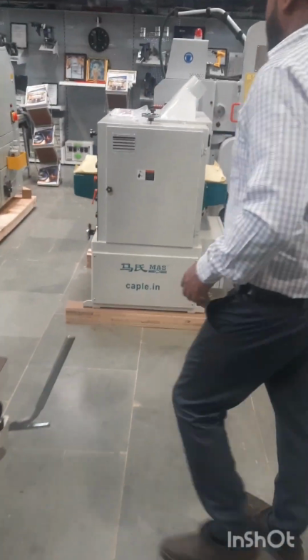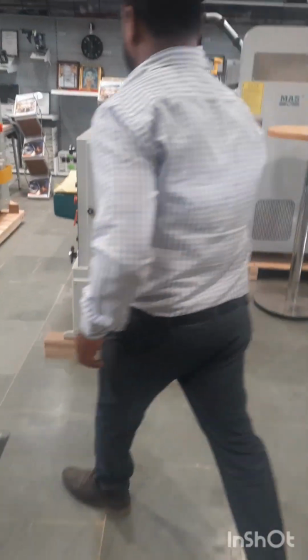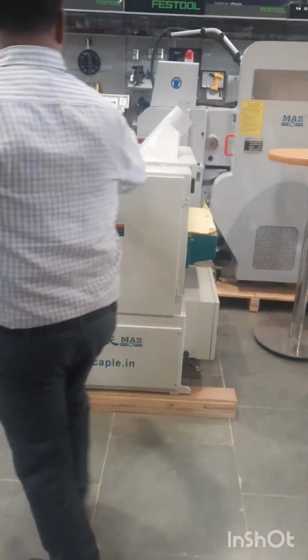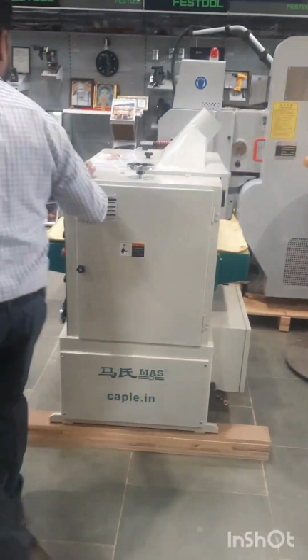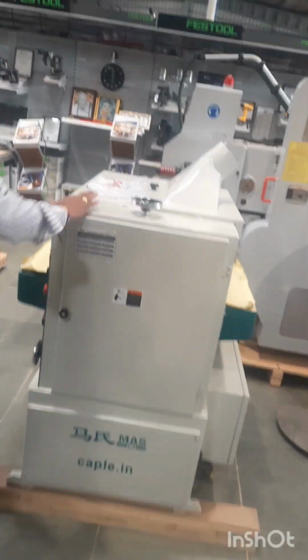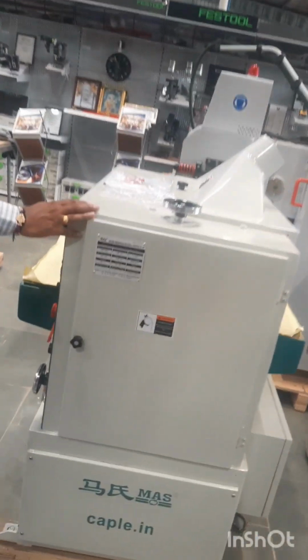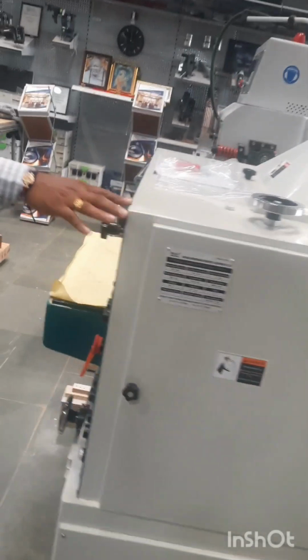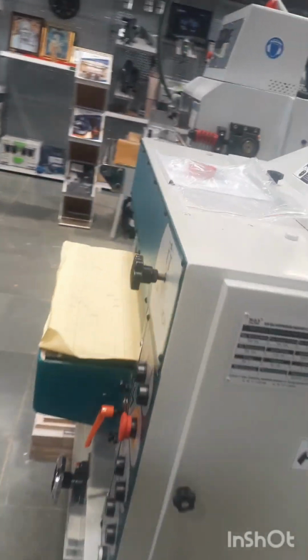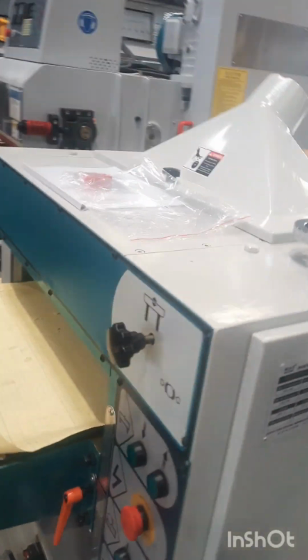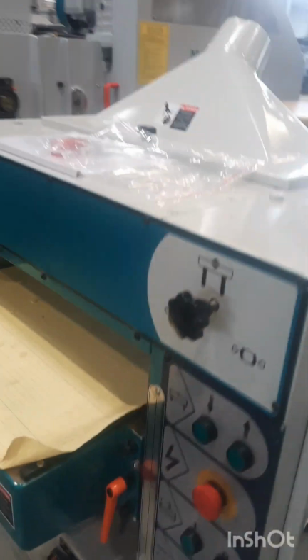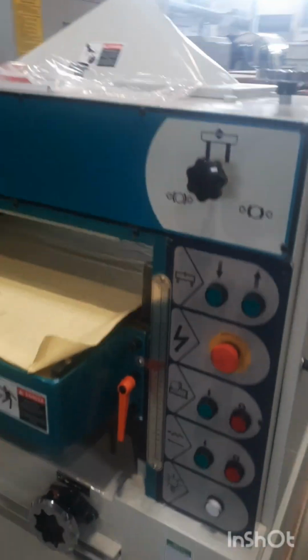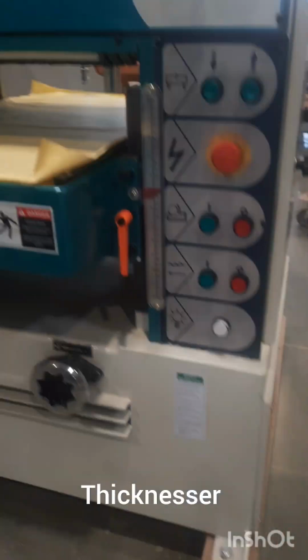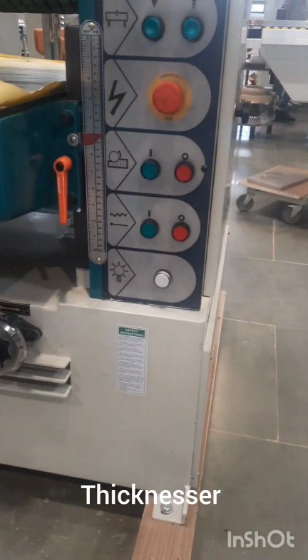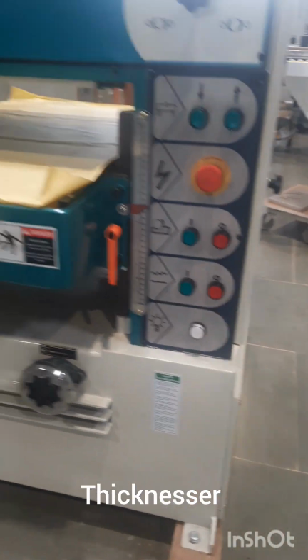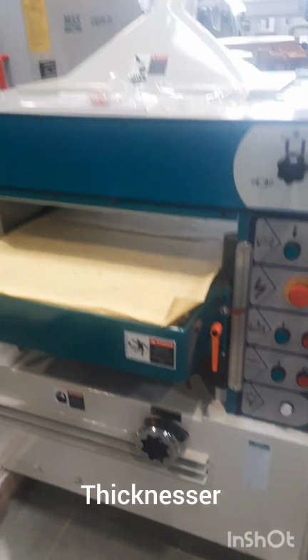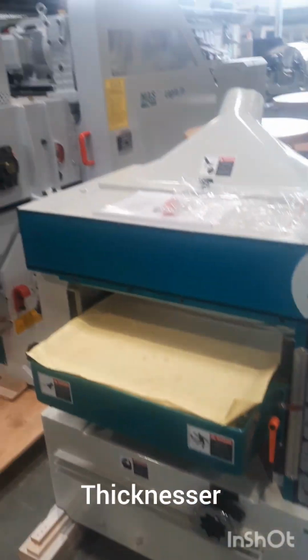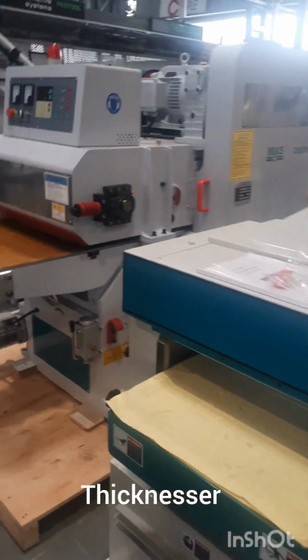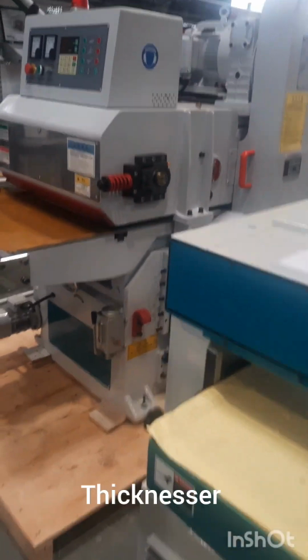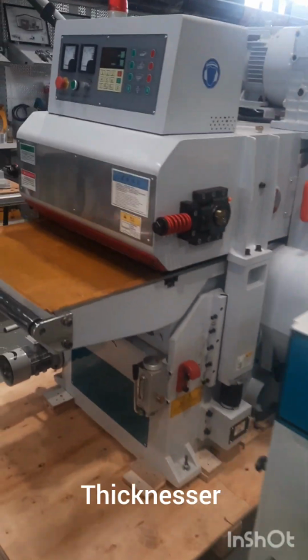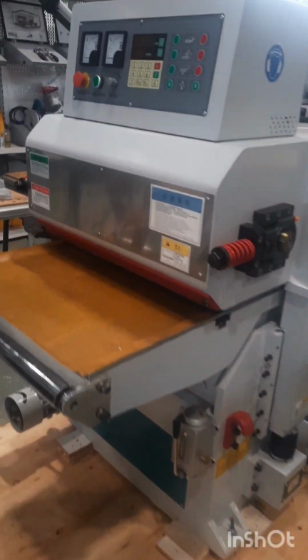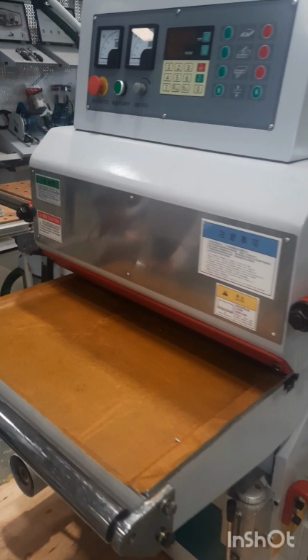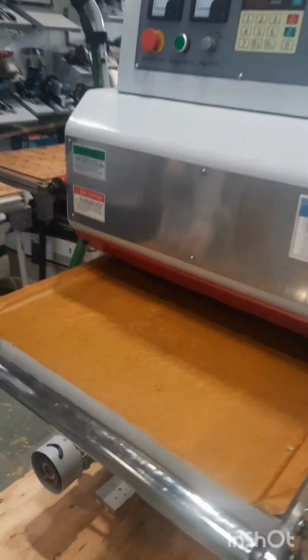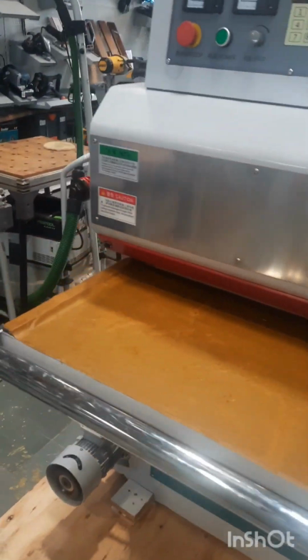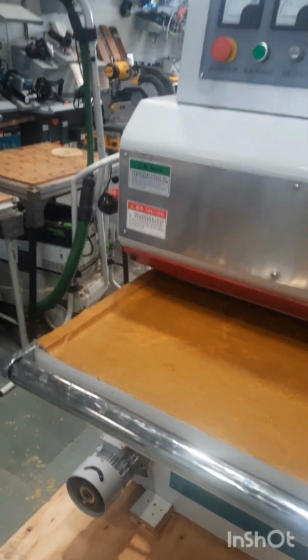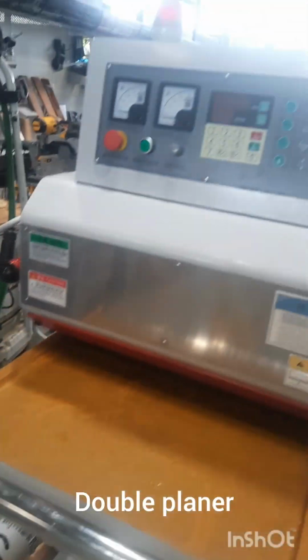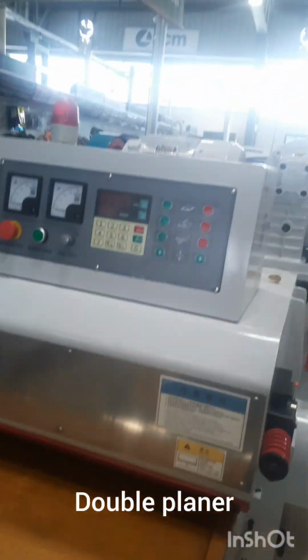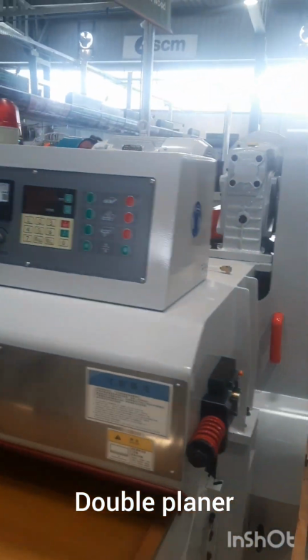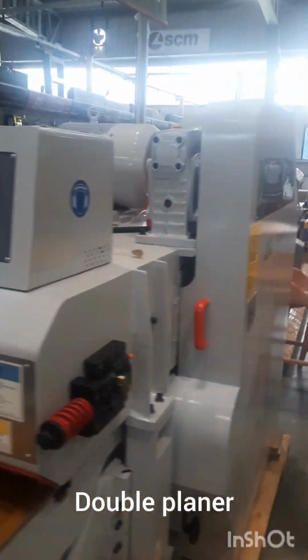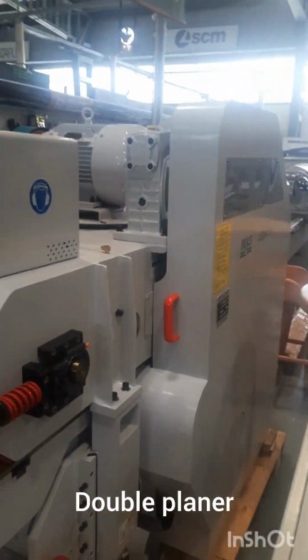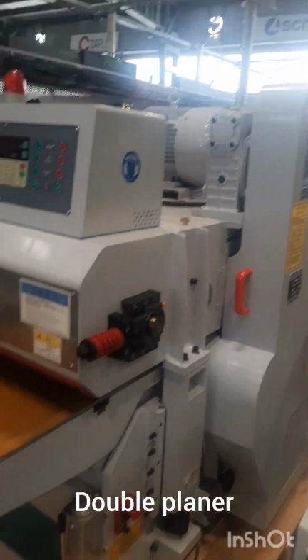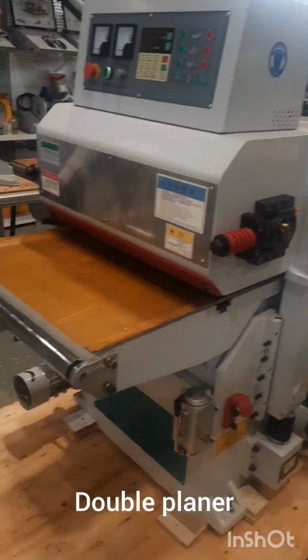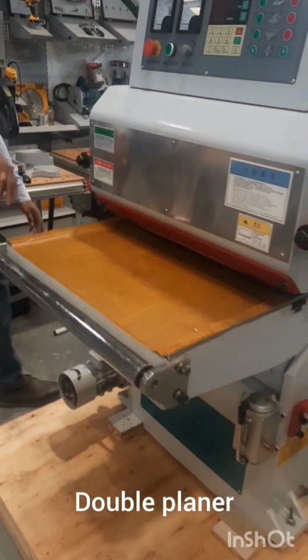This is a thicknesser machine; you can do thicknessing here. This is a double-sided planer machine; you can do planing on both sides.